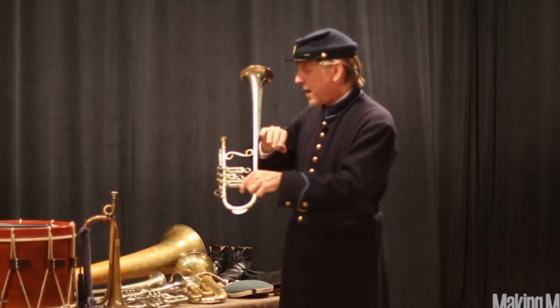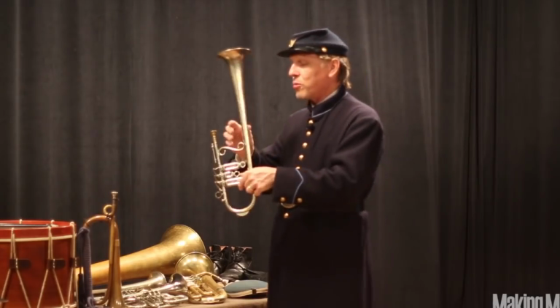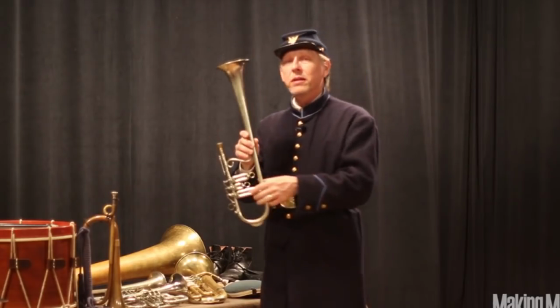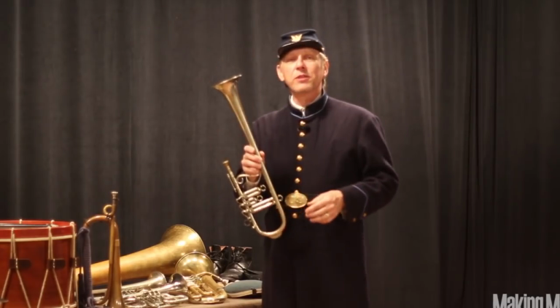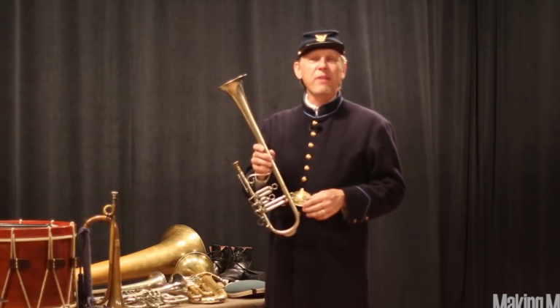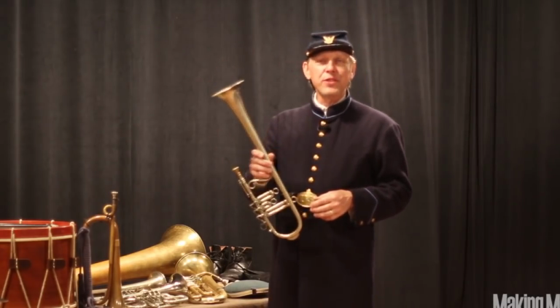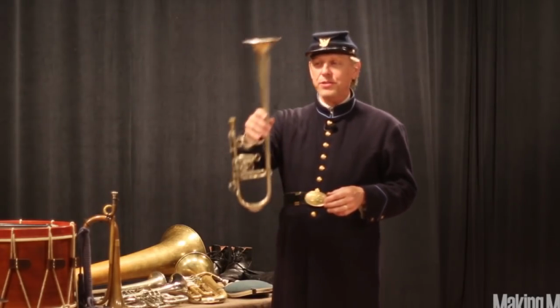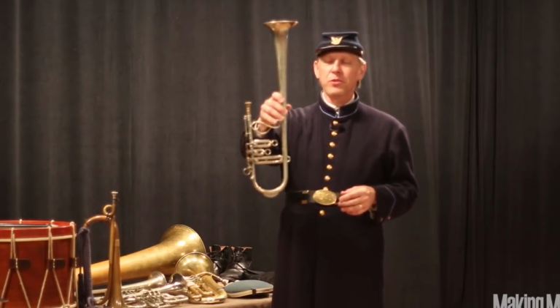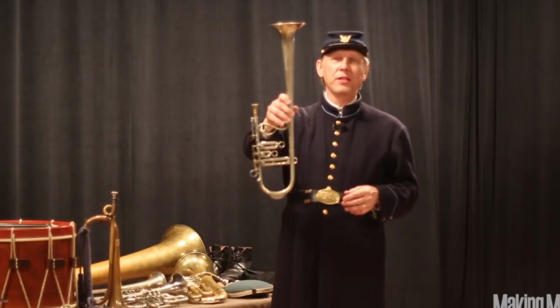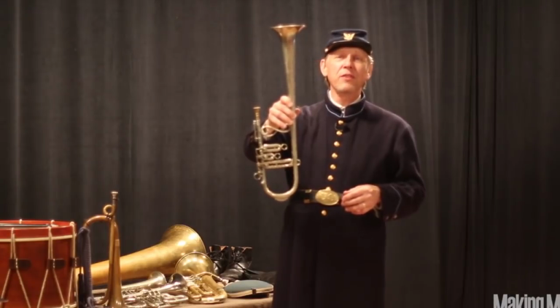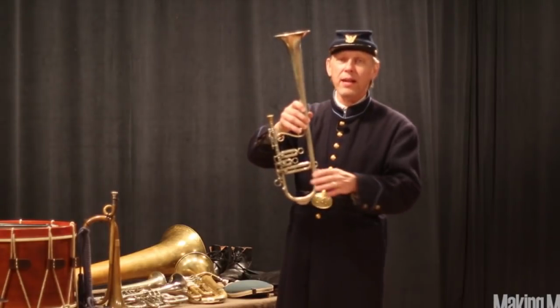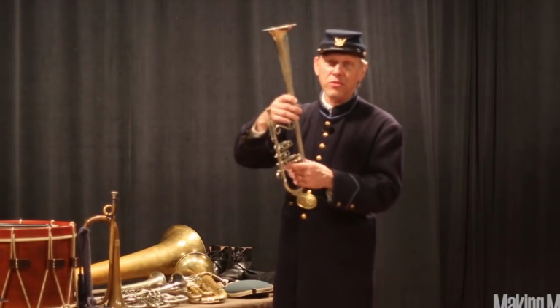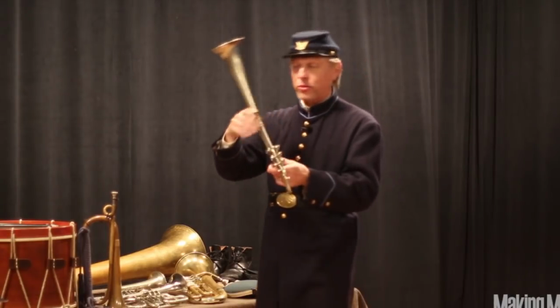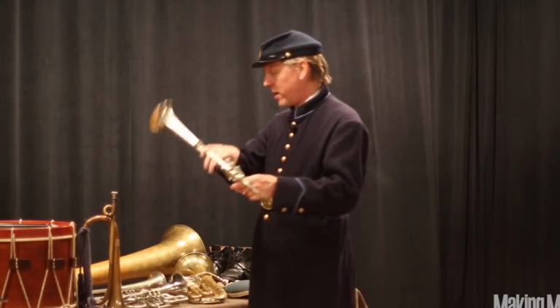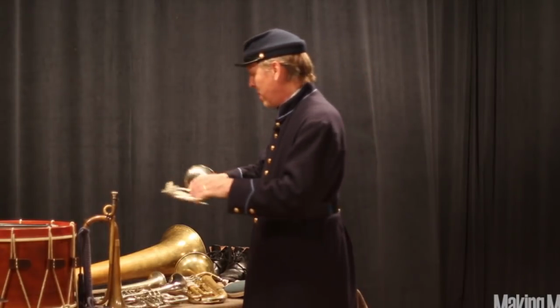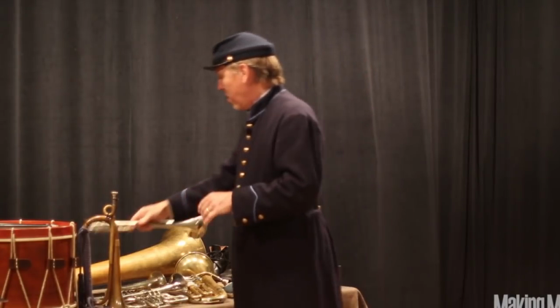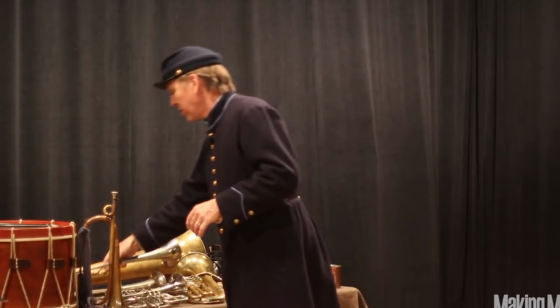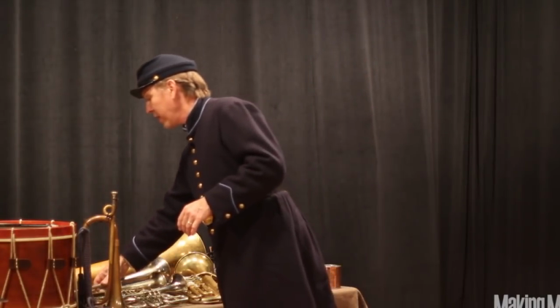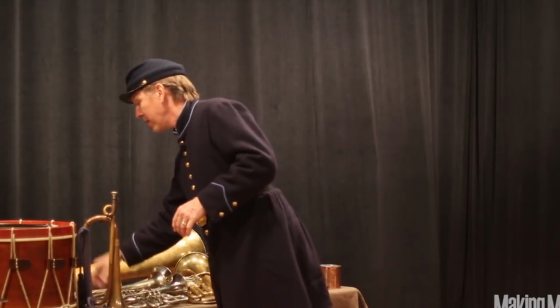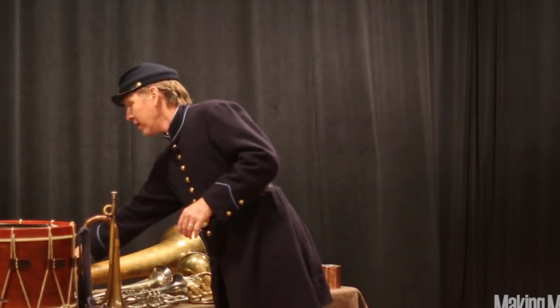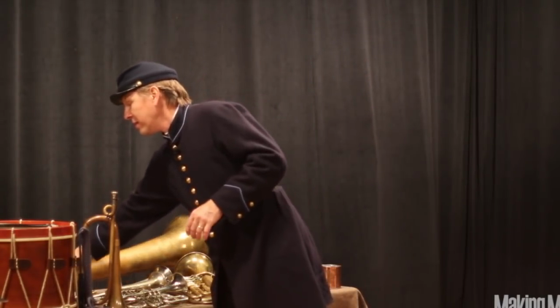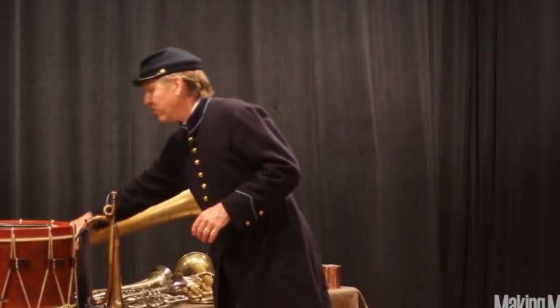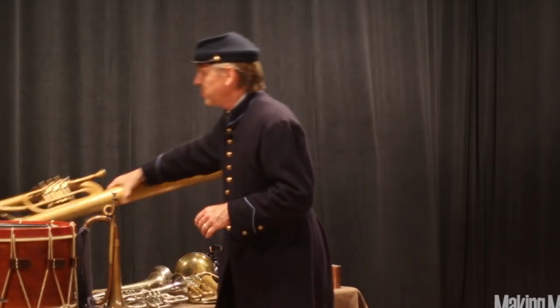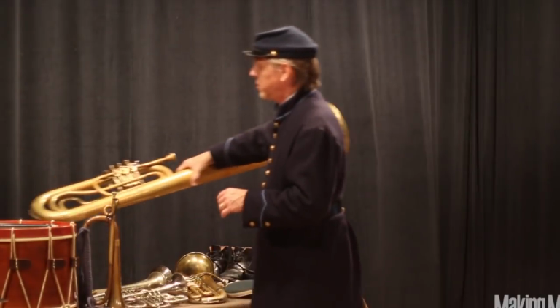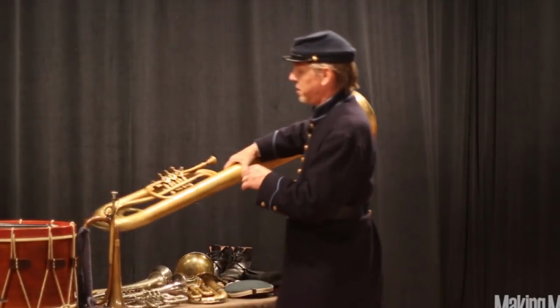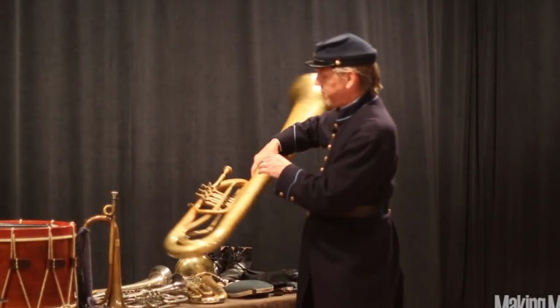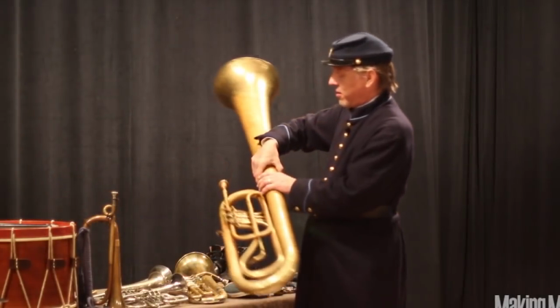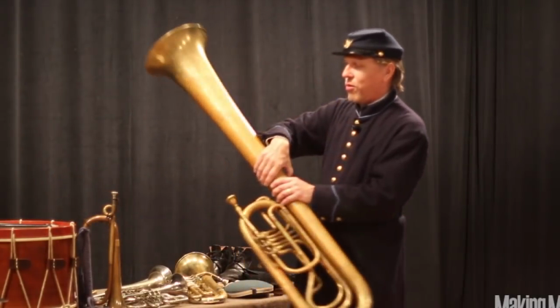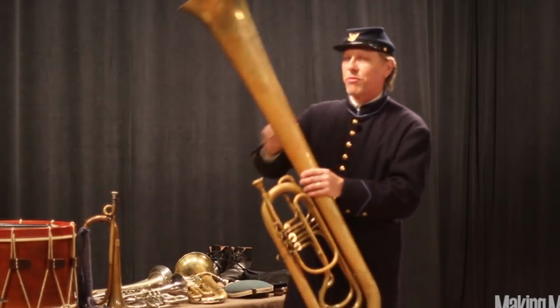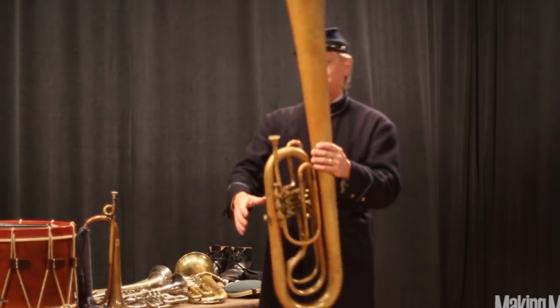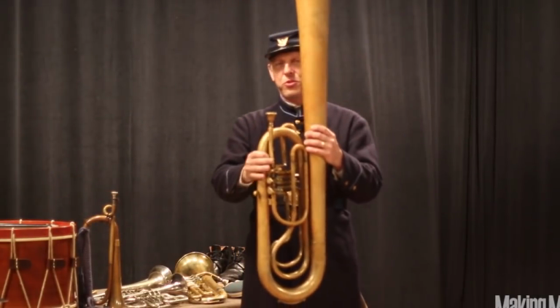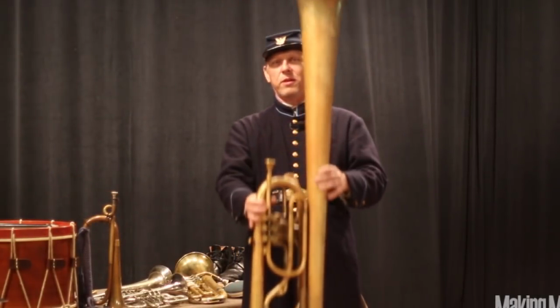They were made in approximately five sizes, from the smallest — the E-flat over-the-shoulder cornet — all the way down to the E-flat over-the-shoulder tuba.